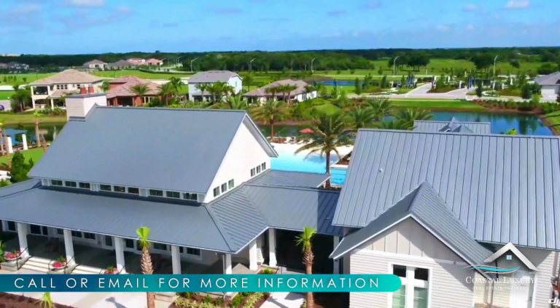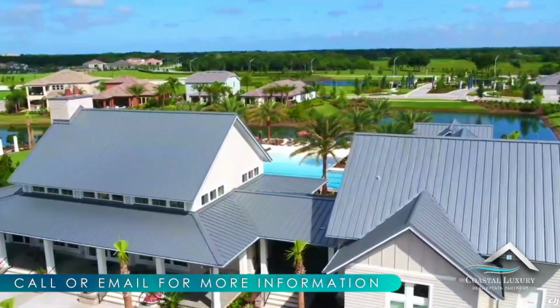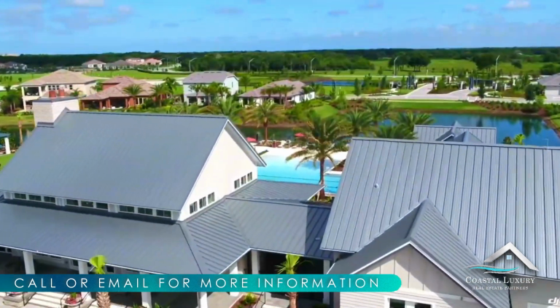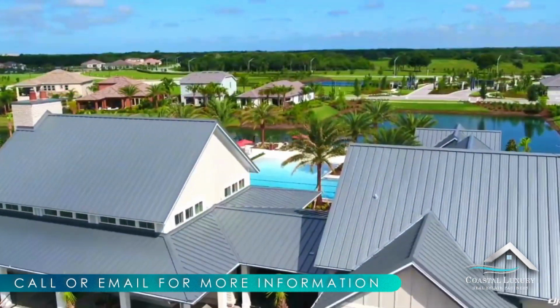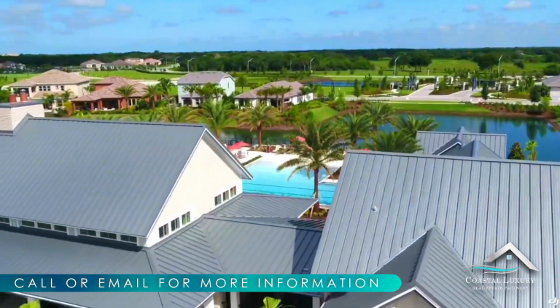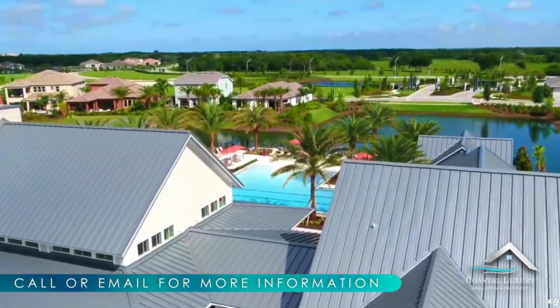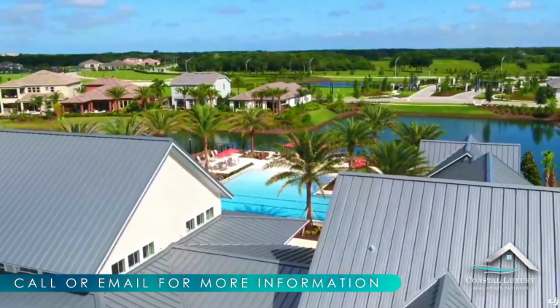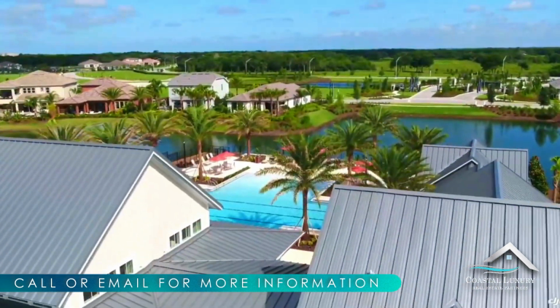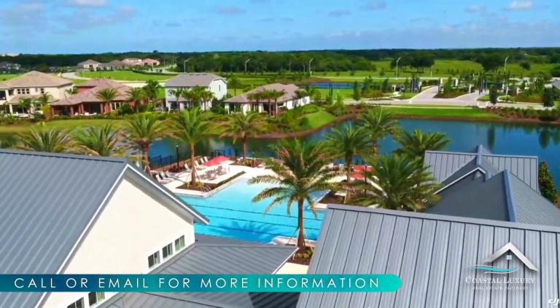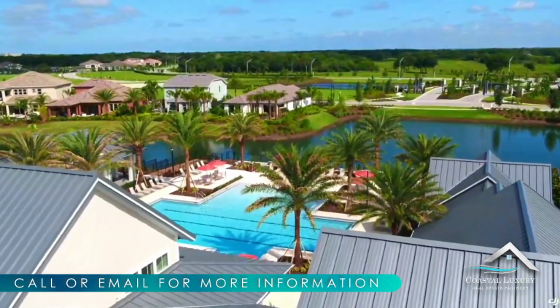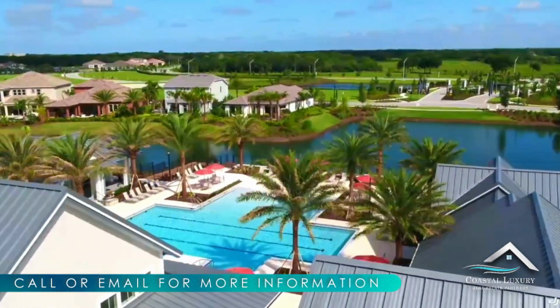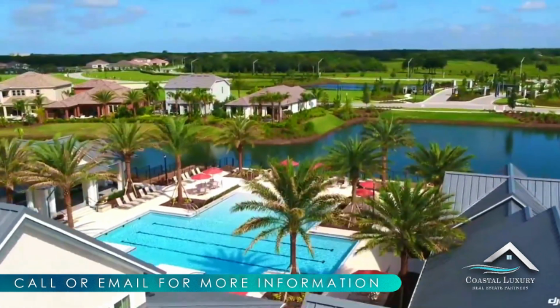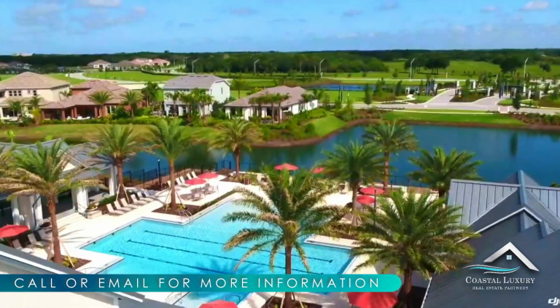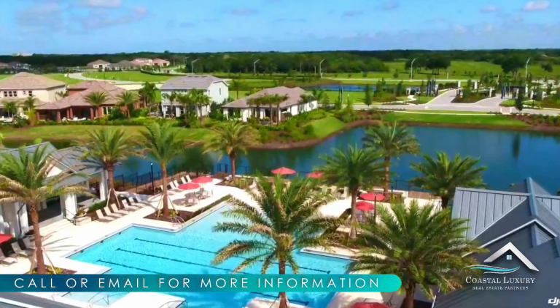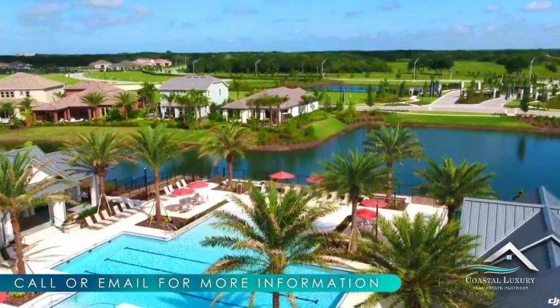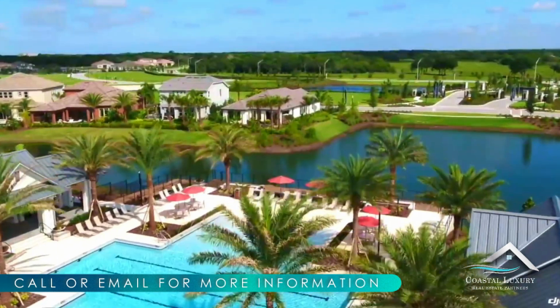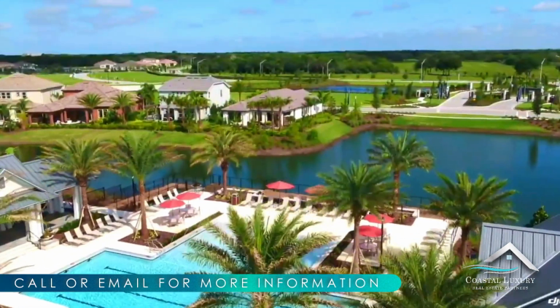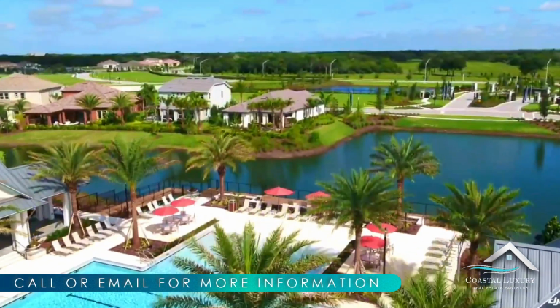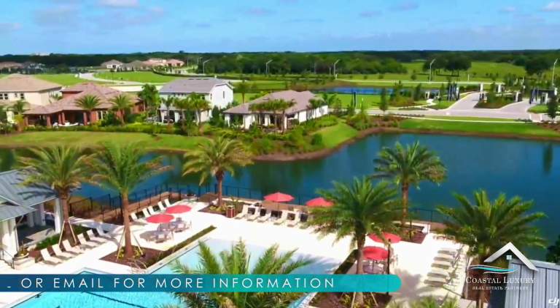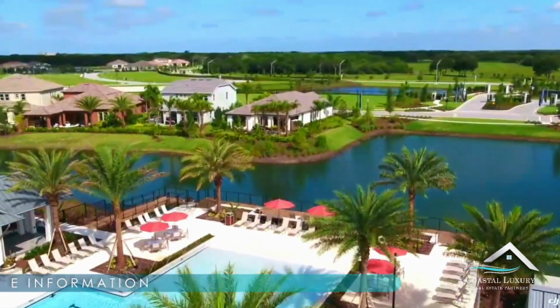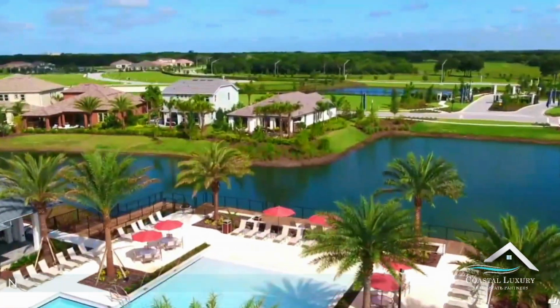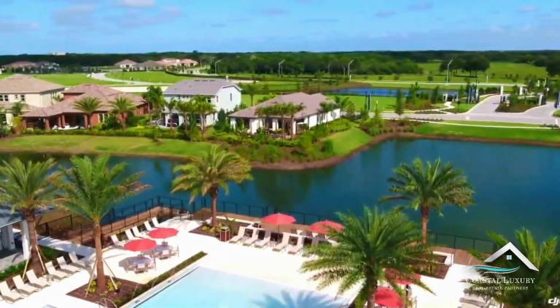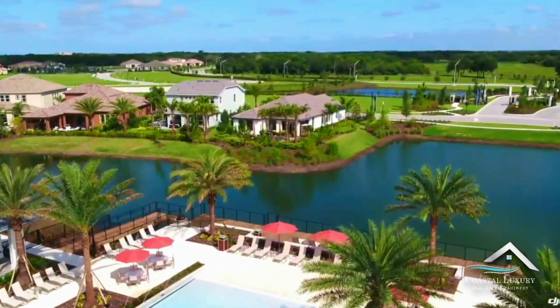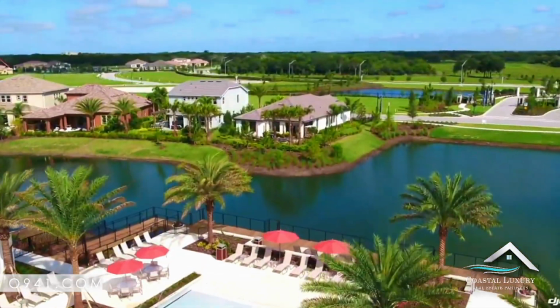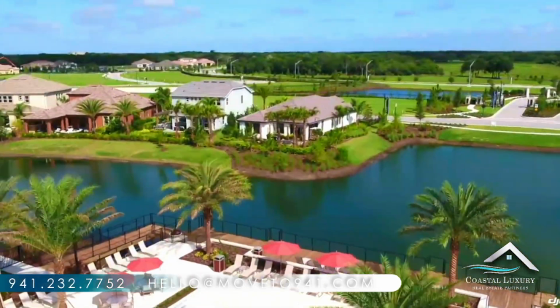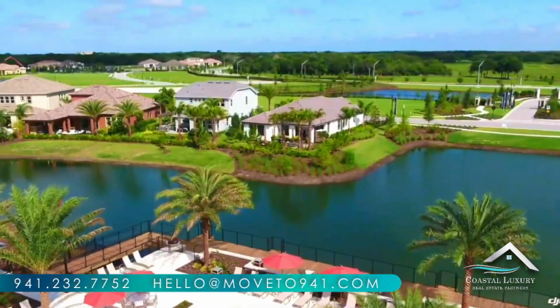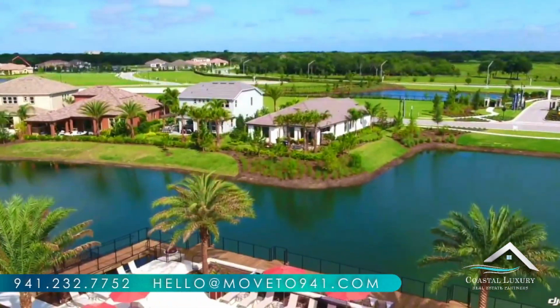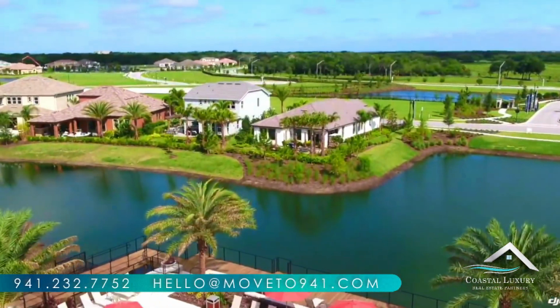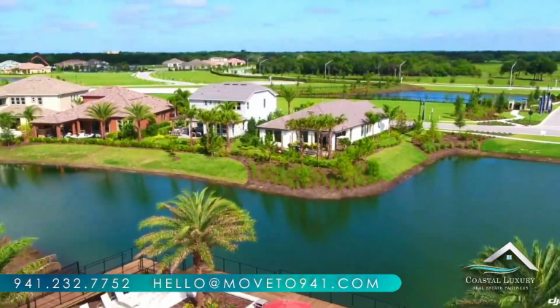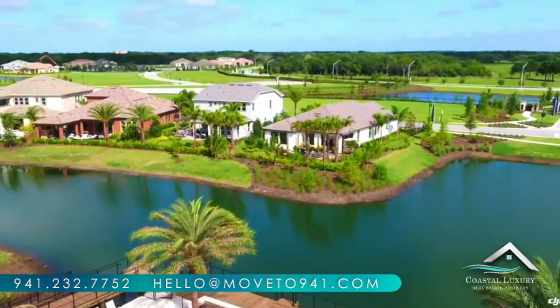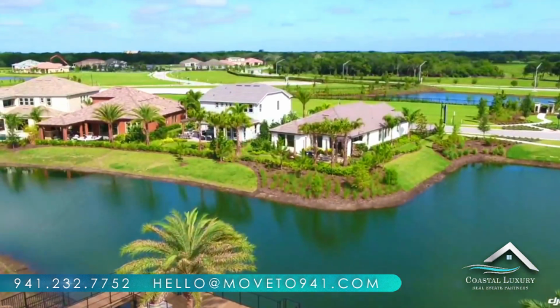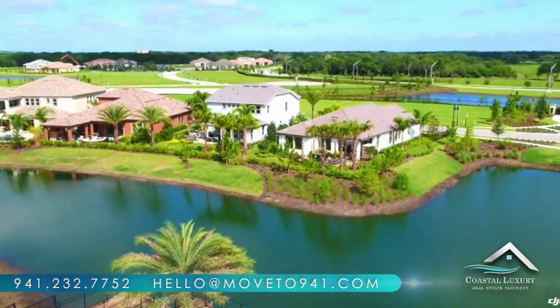Plus, residents have their own full-time lifestyle director to ensure they're living their best life here at Arbor Grand. And don't forget about the local Bob Gardner Park, just feet from your backyard.